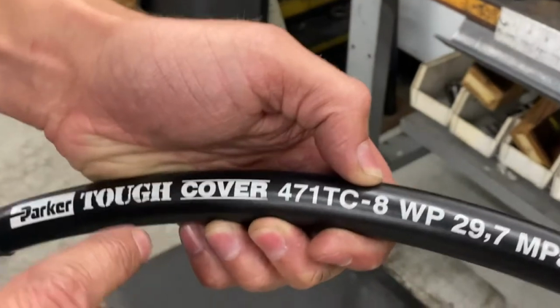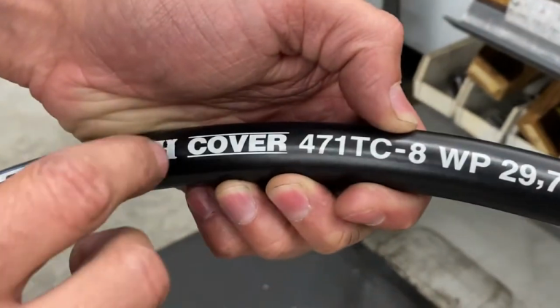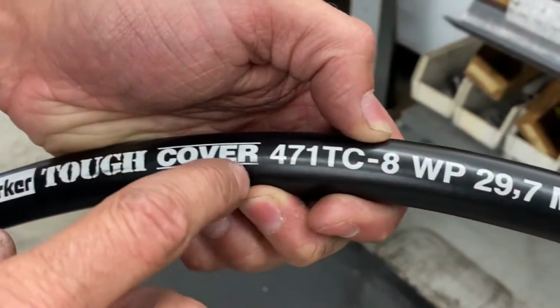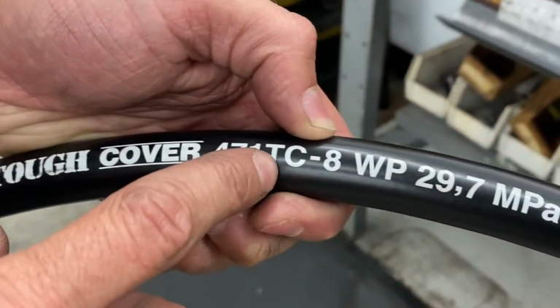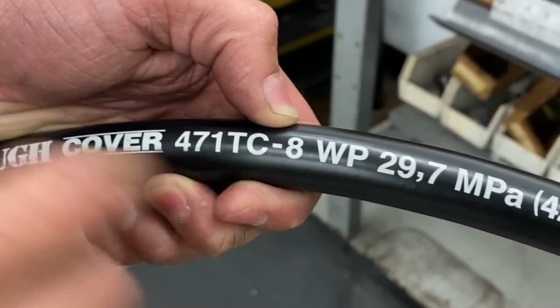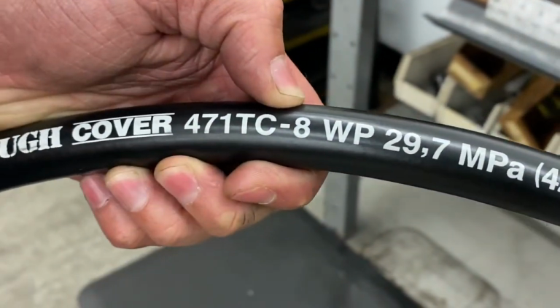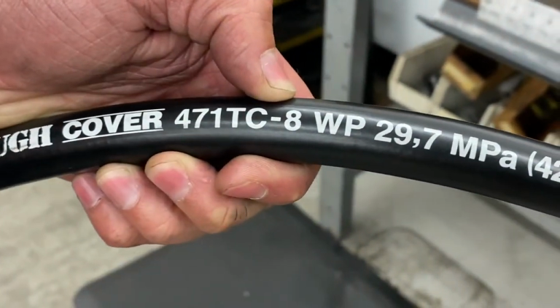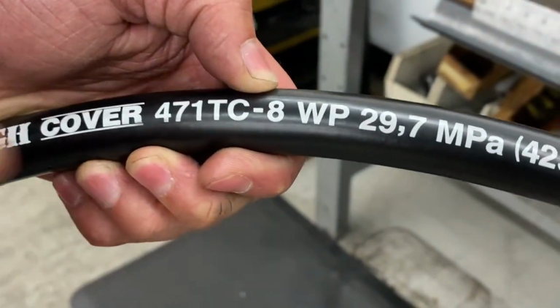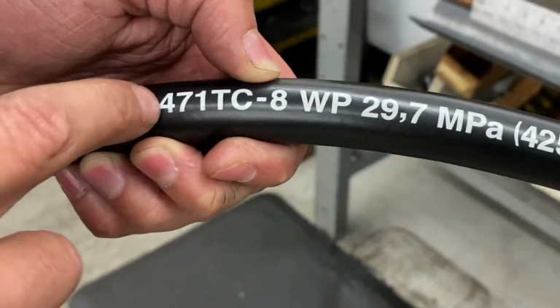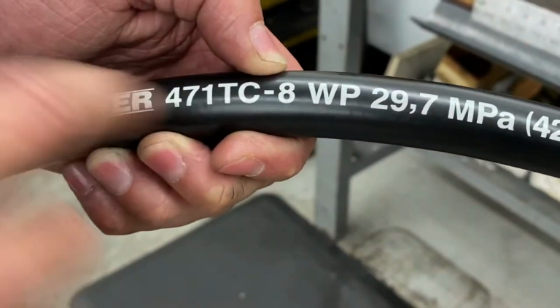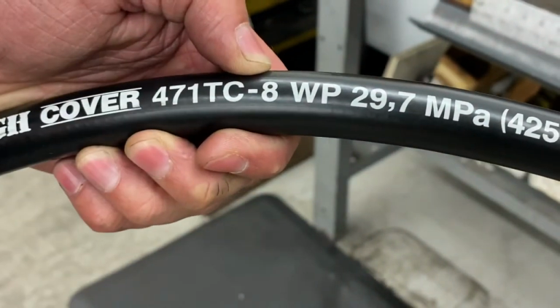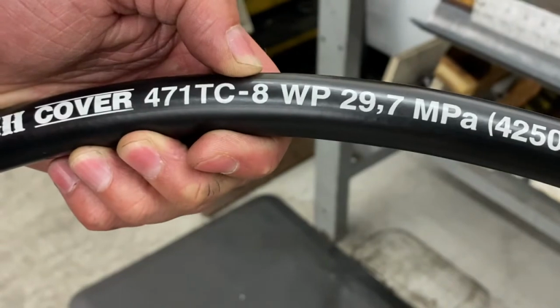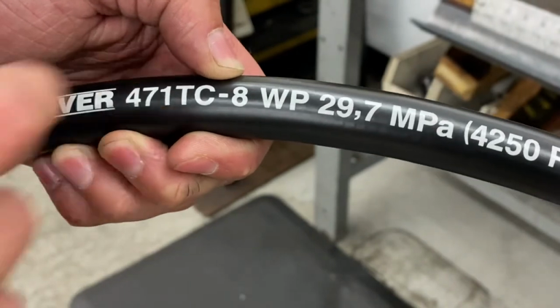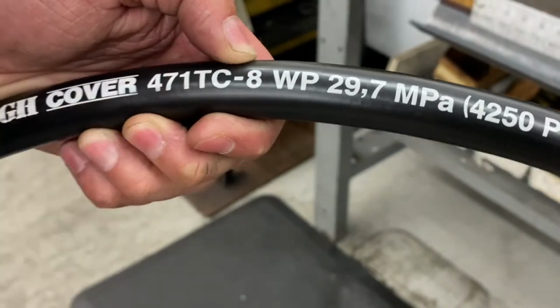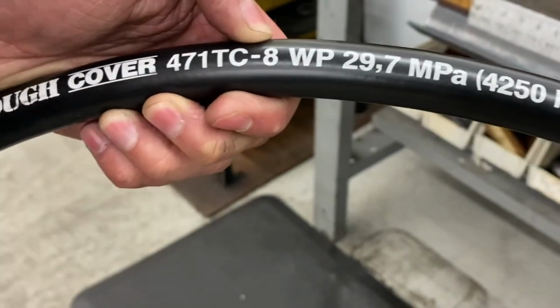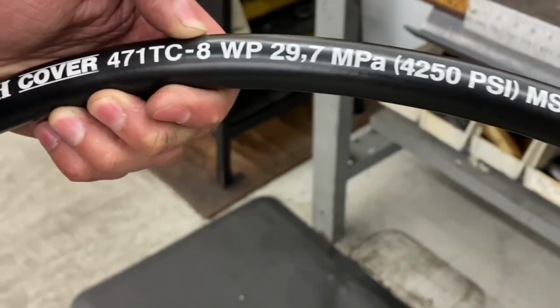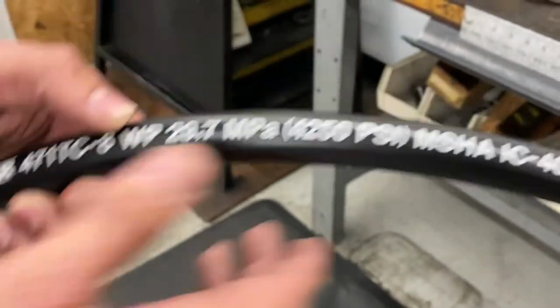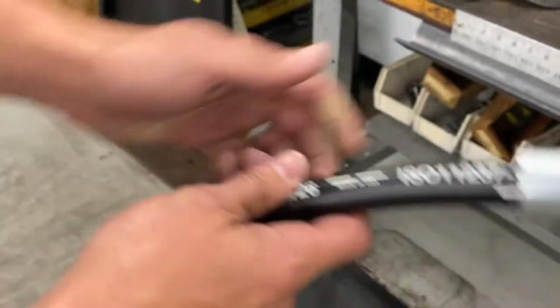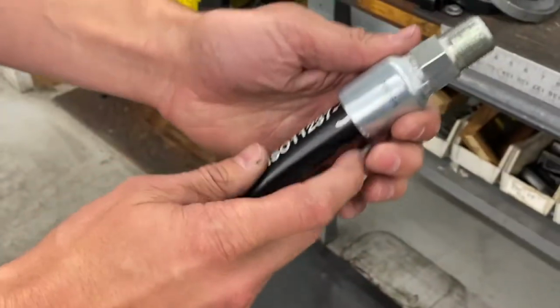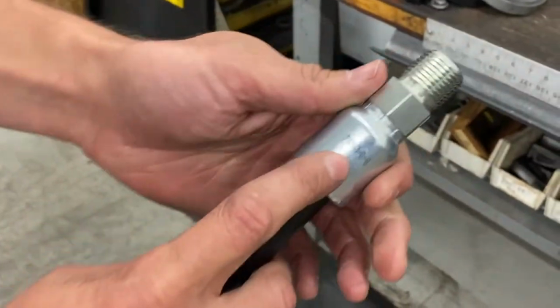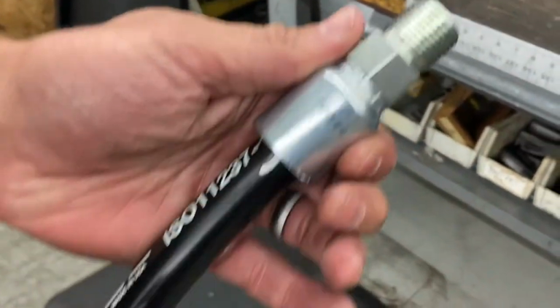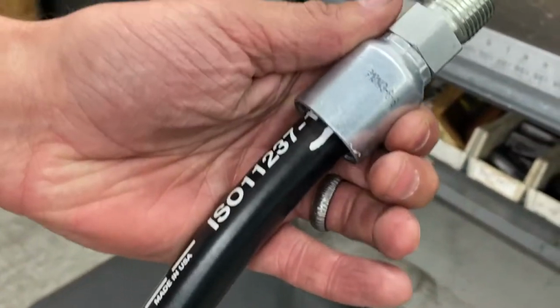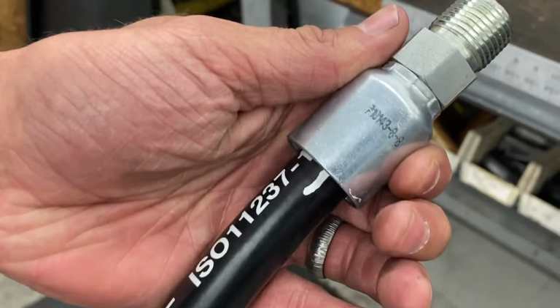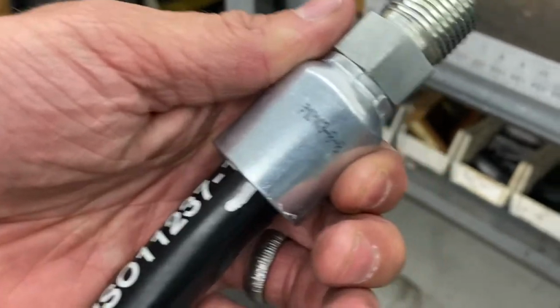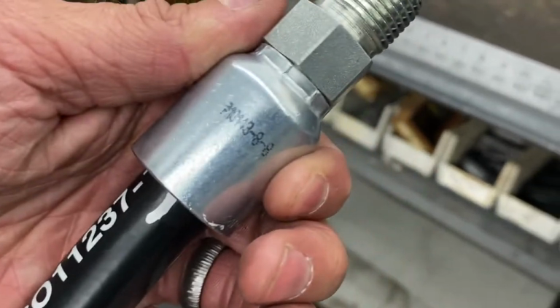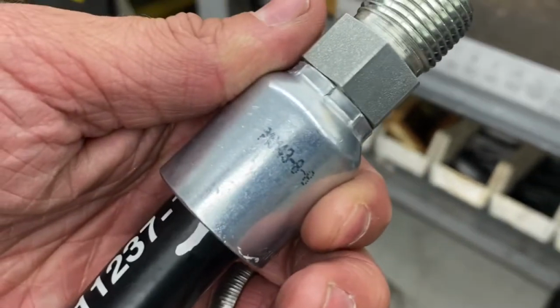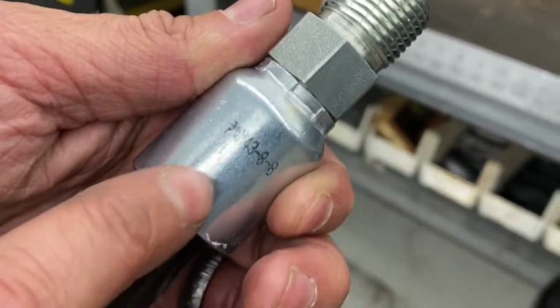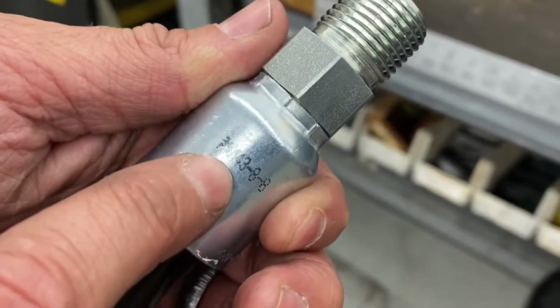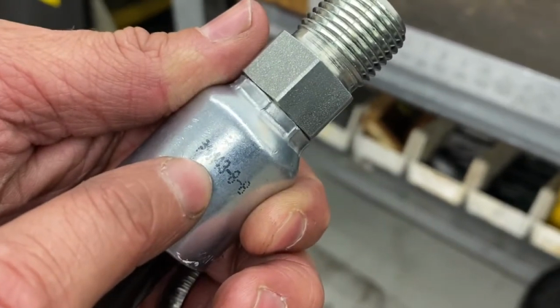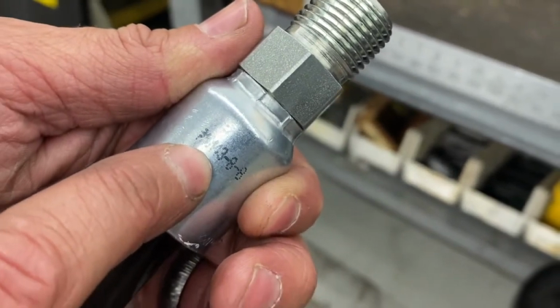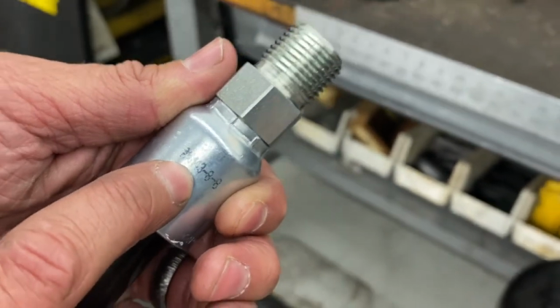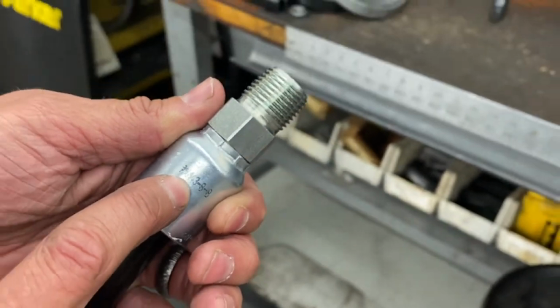Today we're using a 471 TC-8 hose, so we know the part number is 471 TC. We know it's a dash 8 or half-inch hose, and if you come over to the fitting, we know that a 471 hose accepts a 43 series fitting — and it actually tells you right on the fitting that it's 43 series.